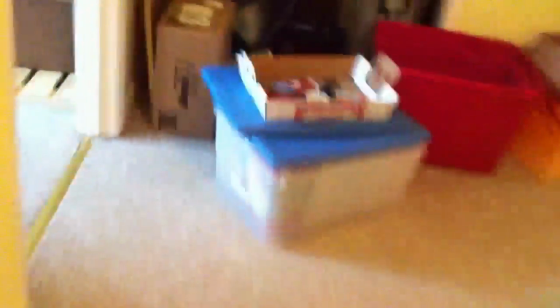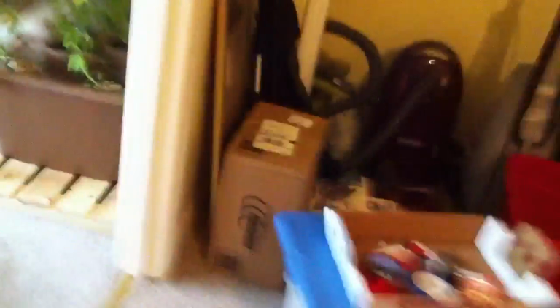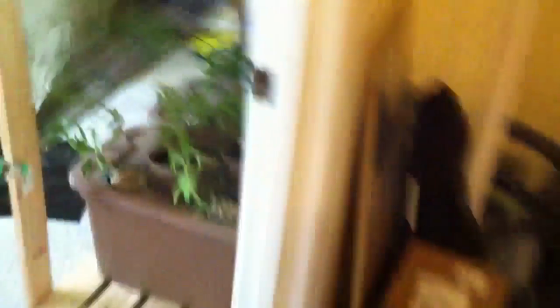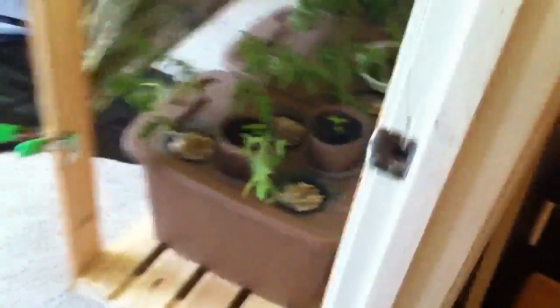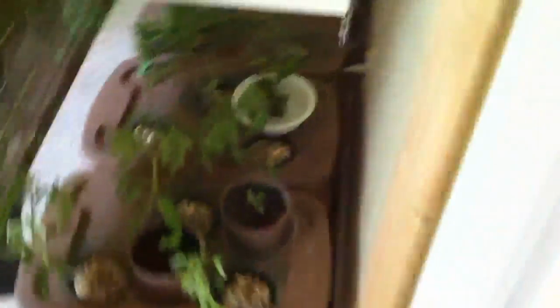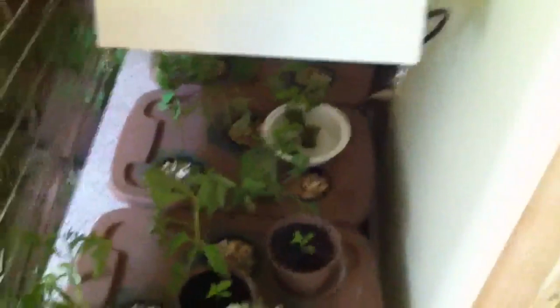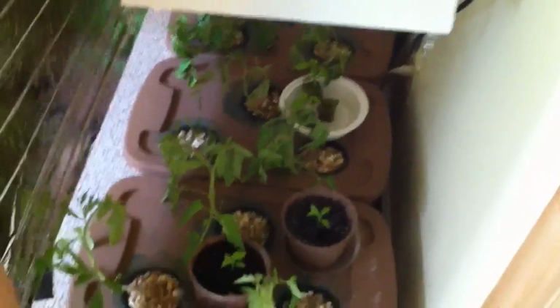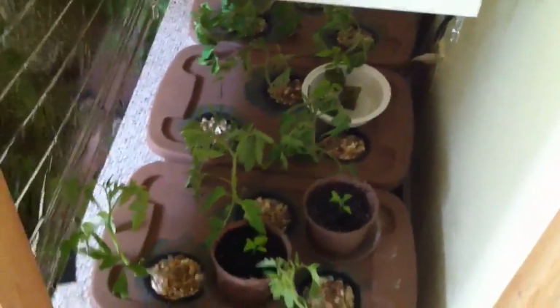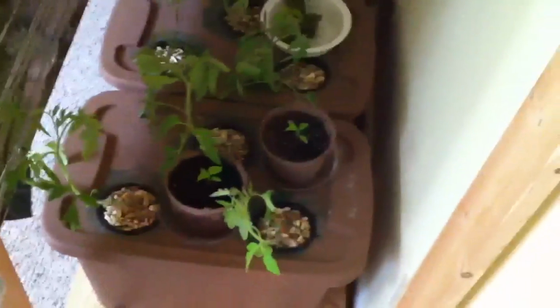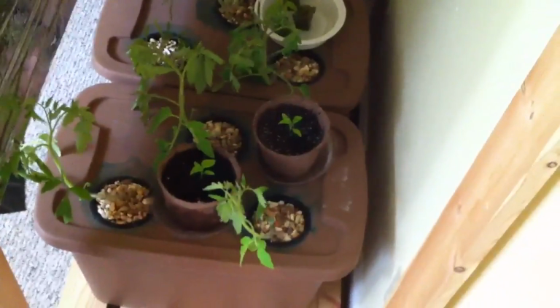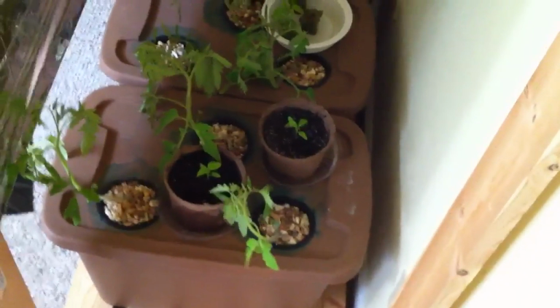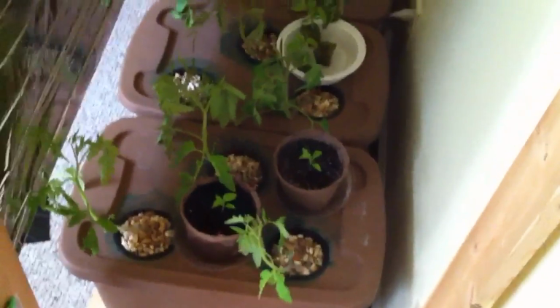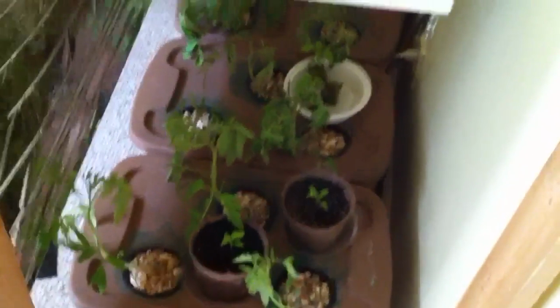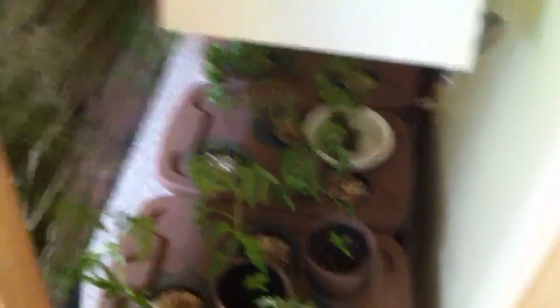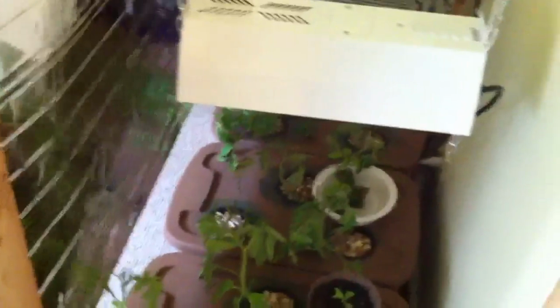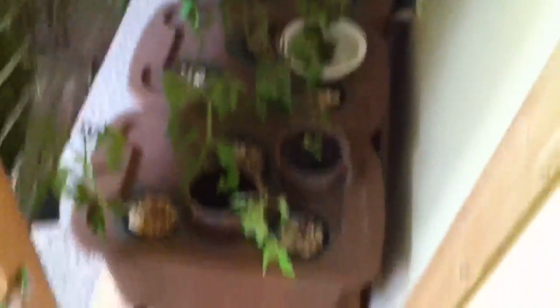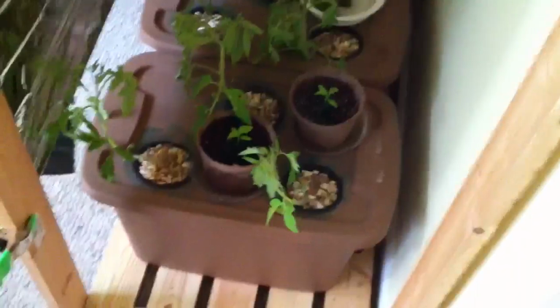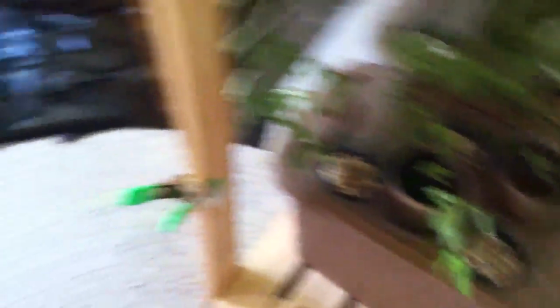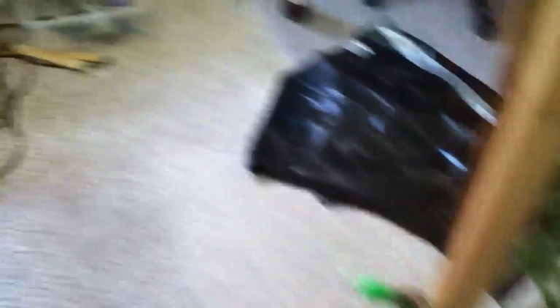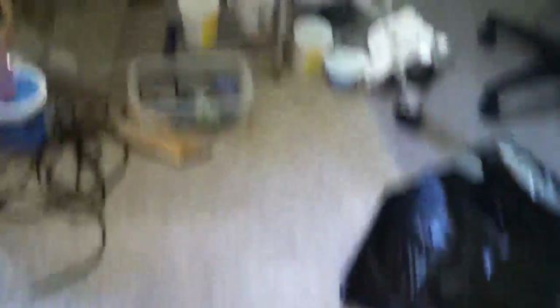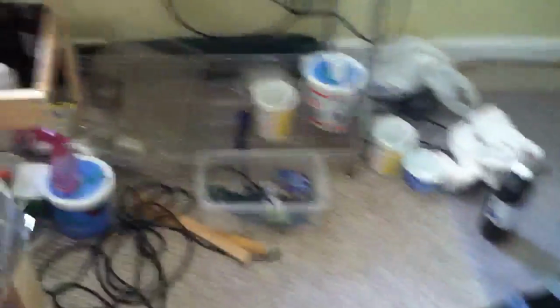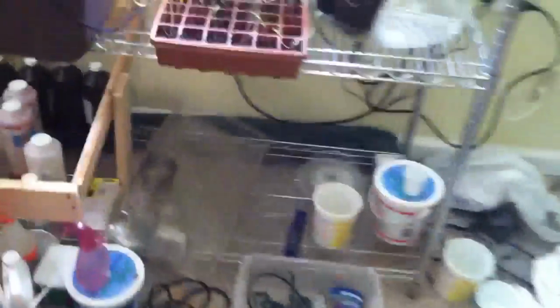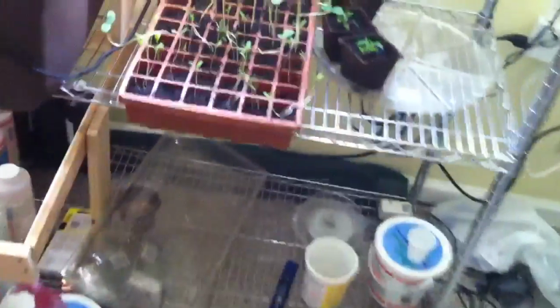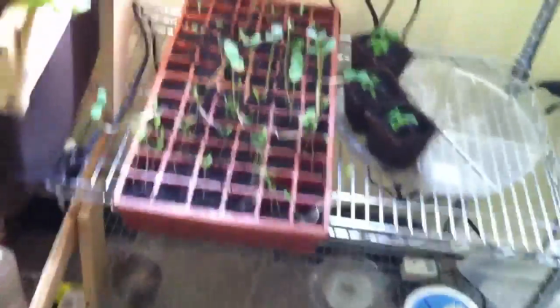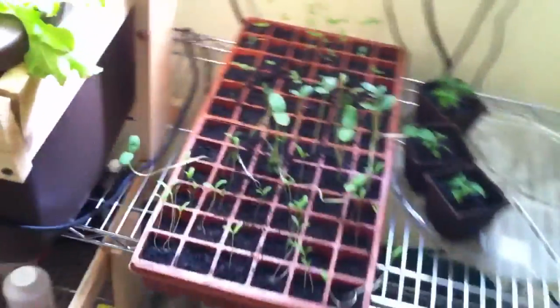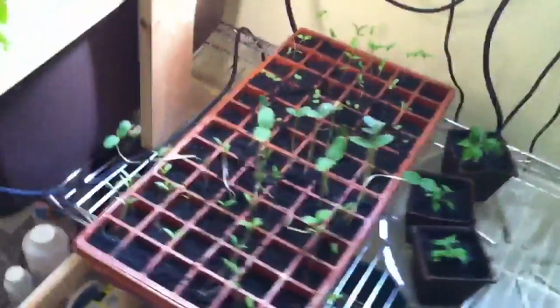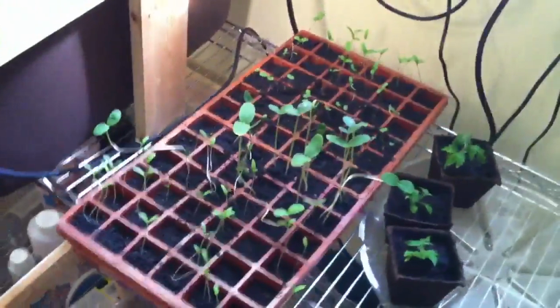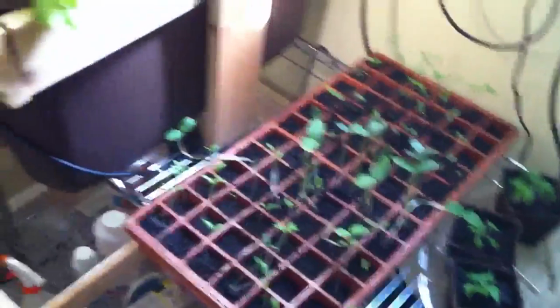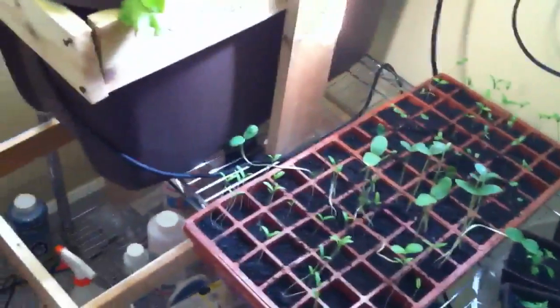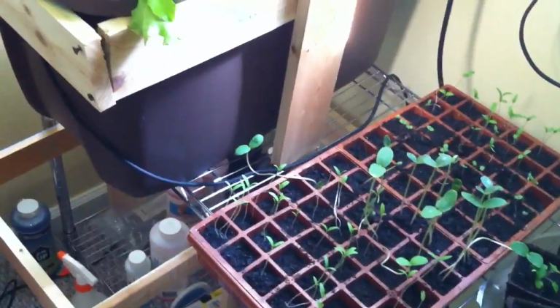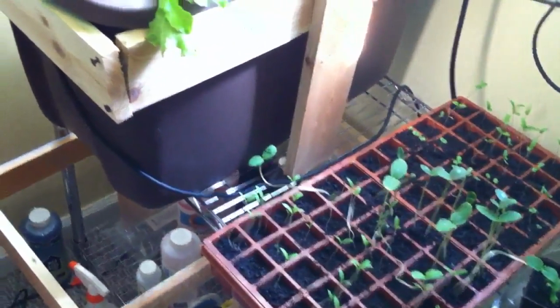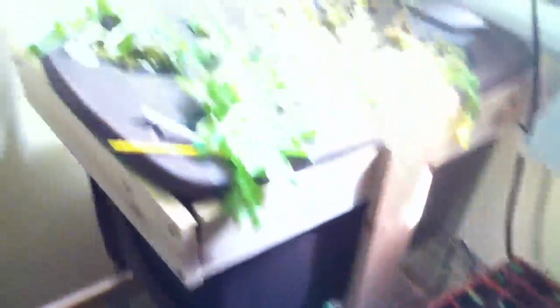The tomato plants are doing pretty good. I got some pepper plants started in dirt so I can move them outside. I might move all of these hydroponic systems outside into the sun and just run electric out to where the sun is.